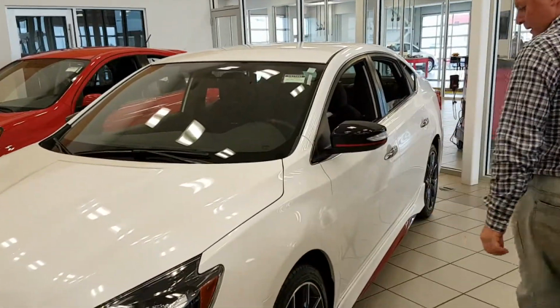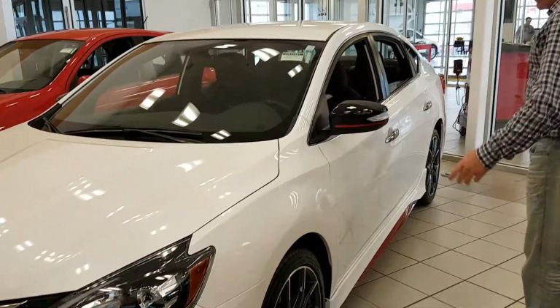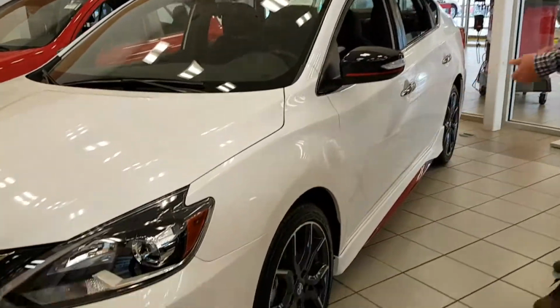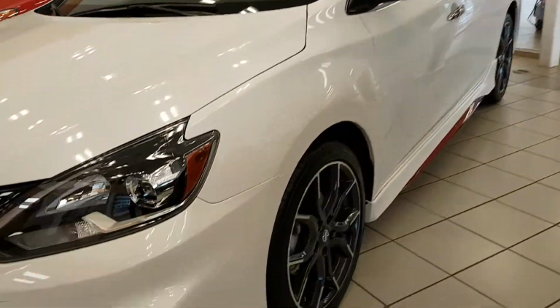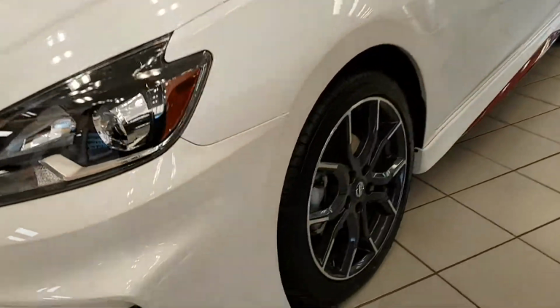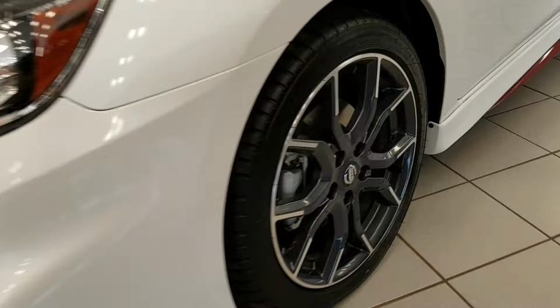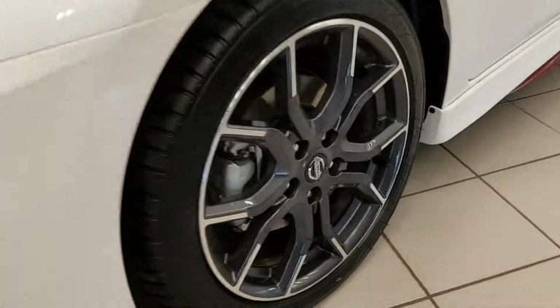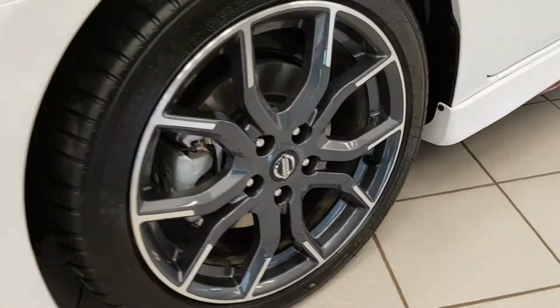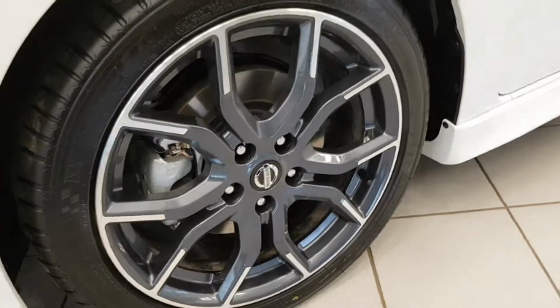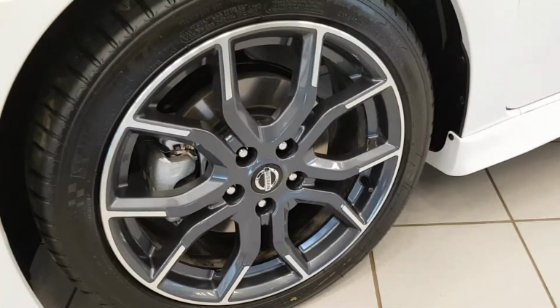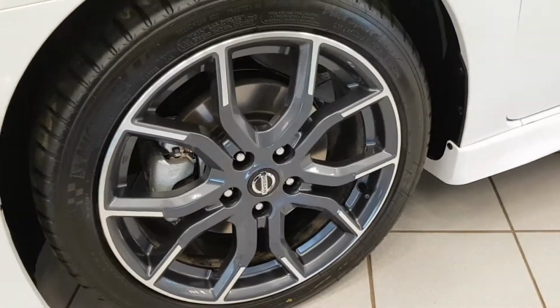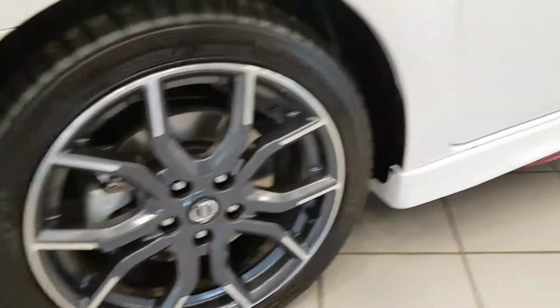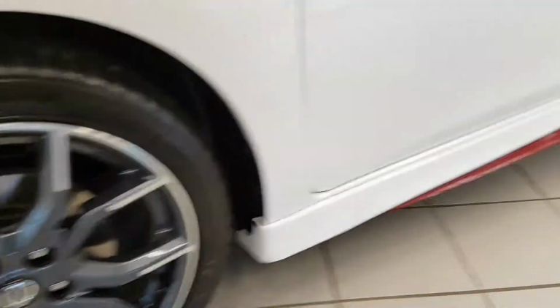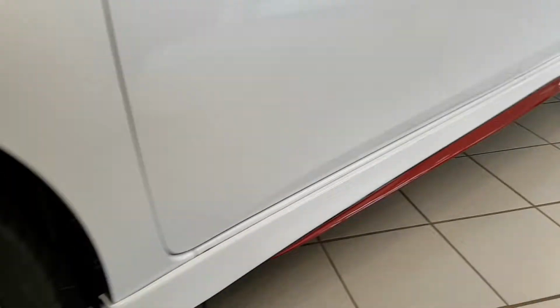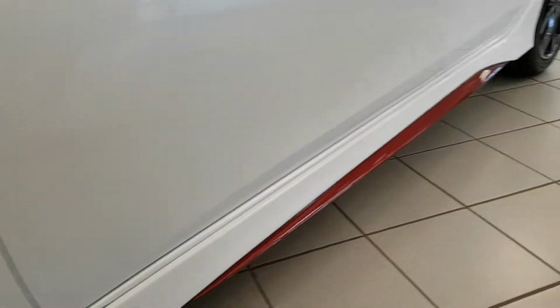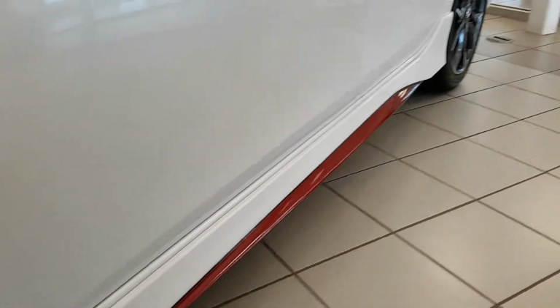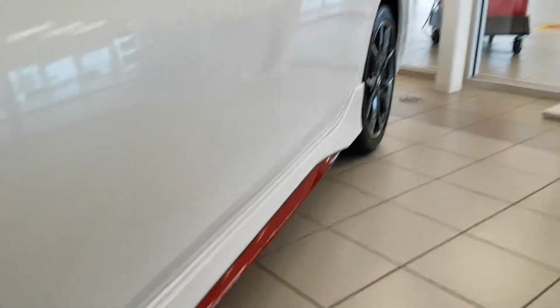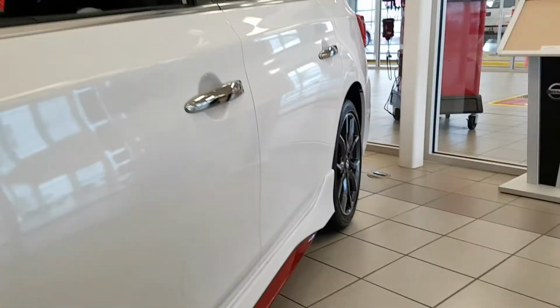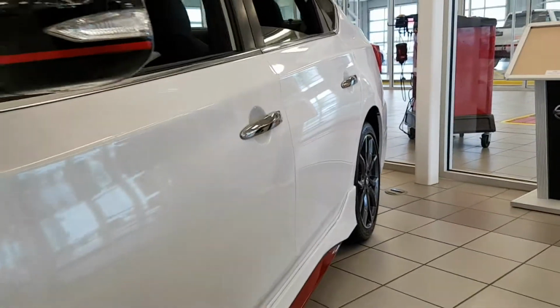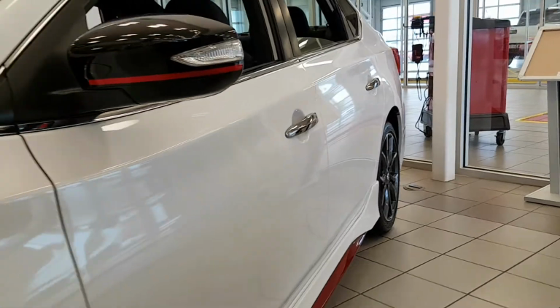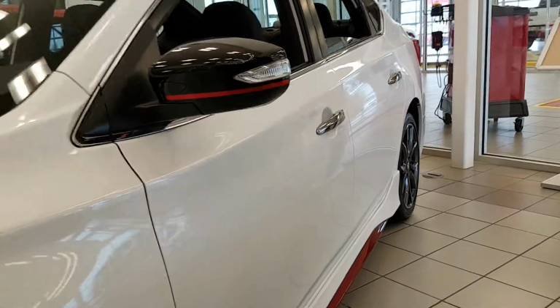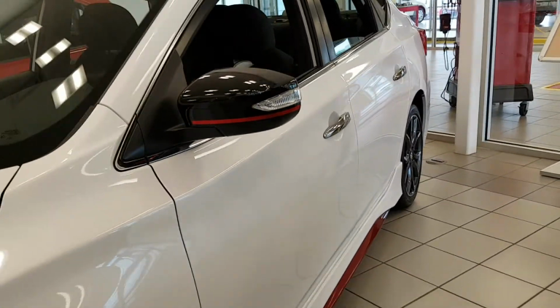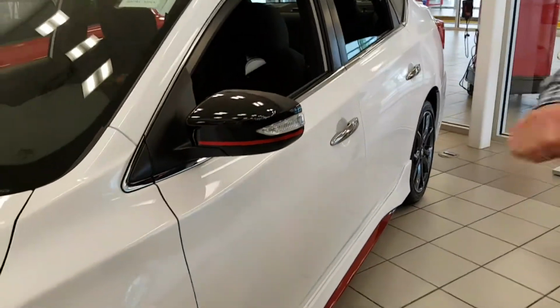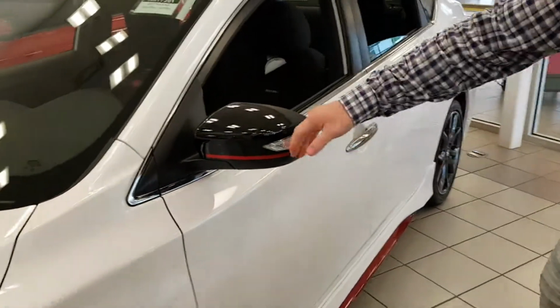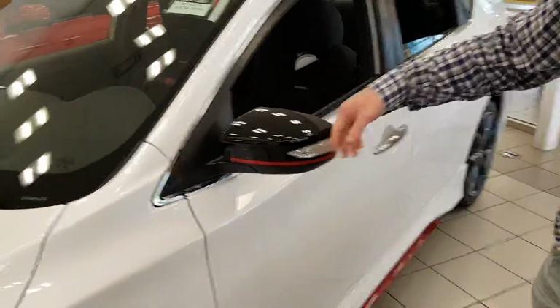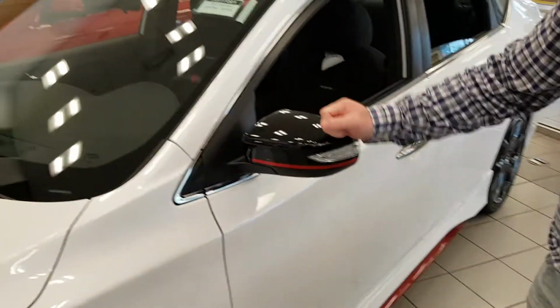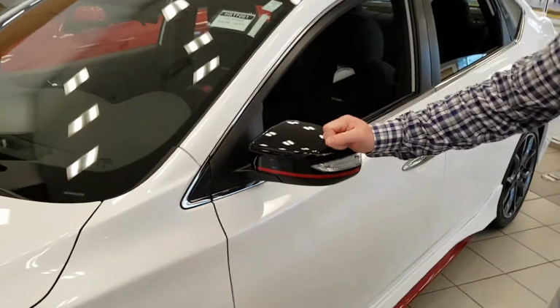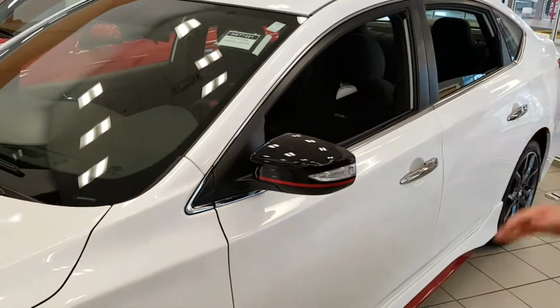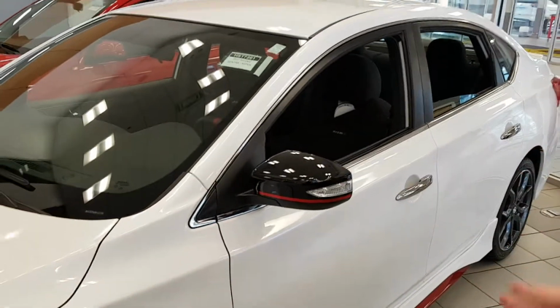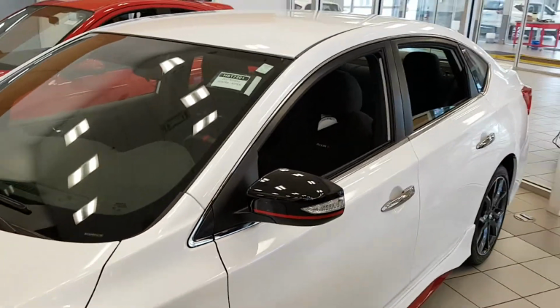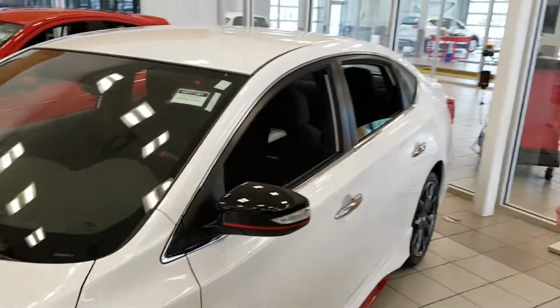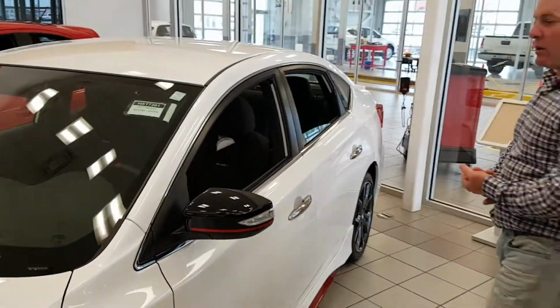Coming to the side: 17-inch aluminum all-season tires, keyless chrome entry, and LED signalling on the mirrors. This car is very sporty looking.